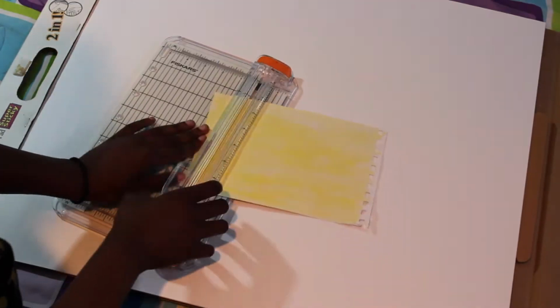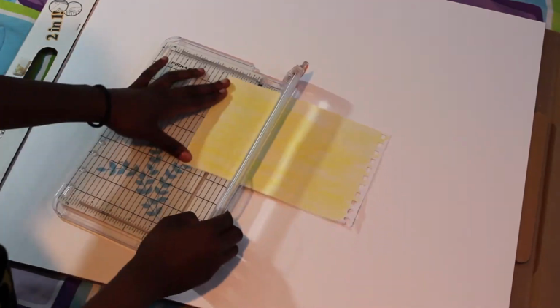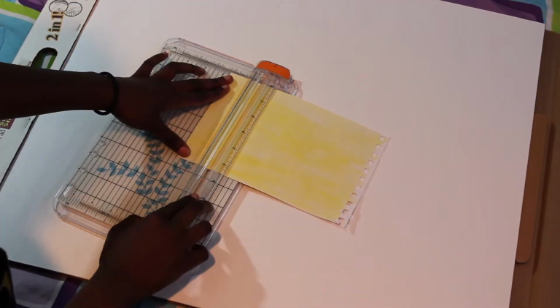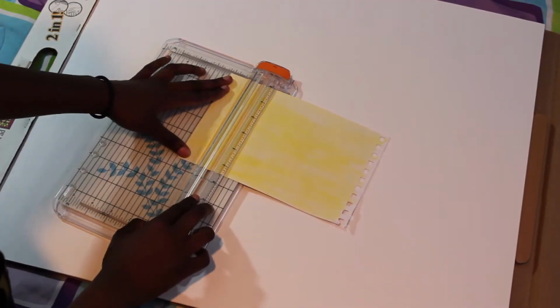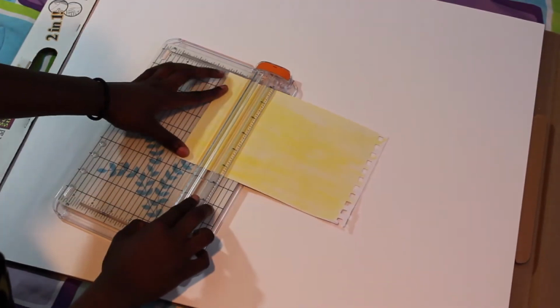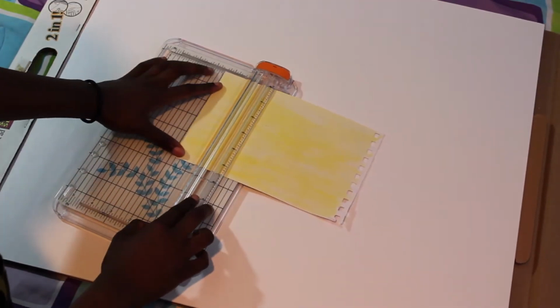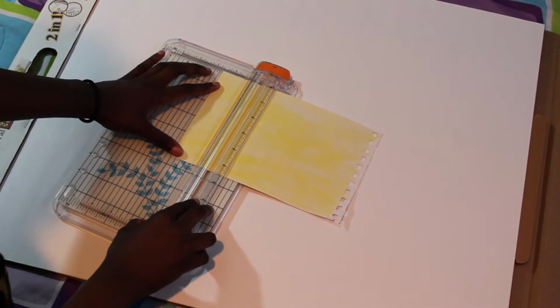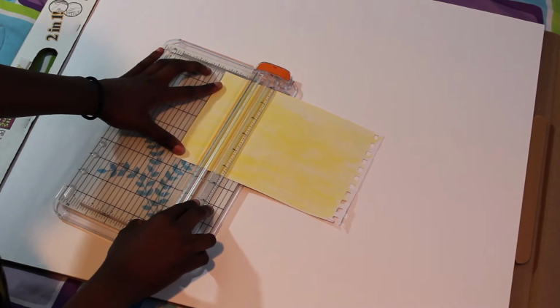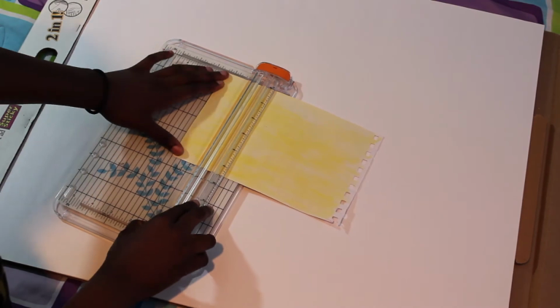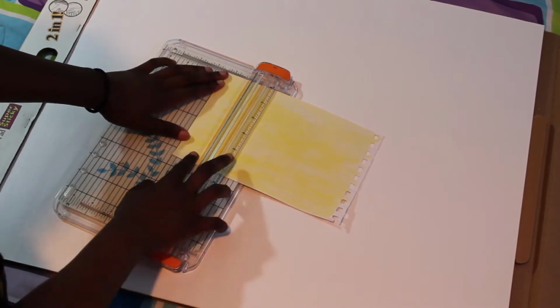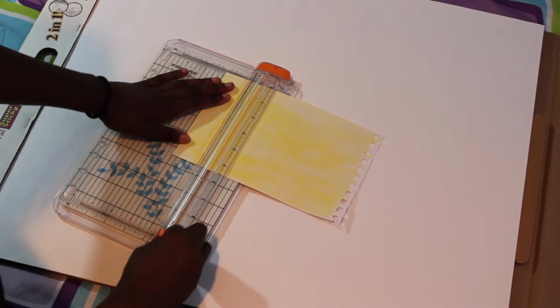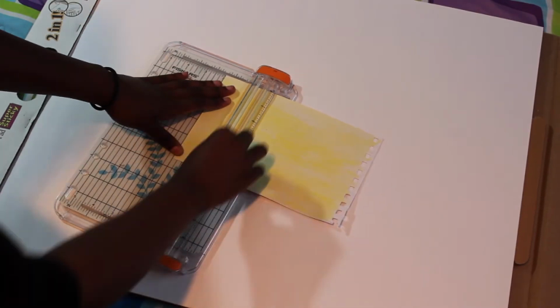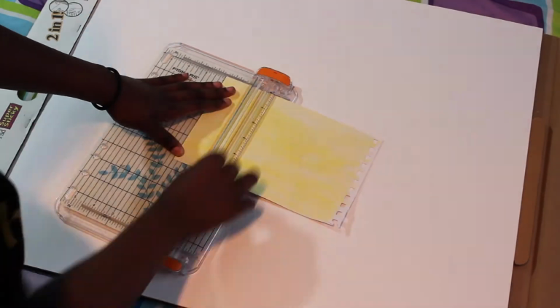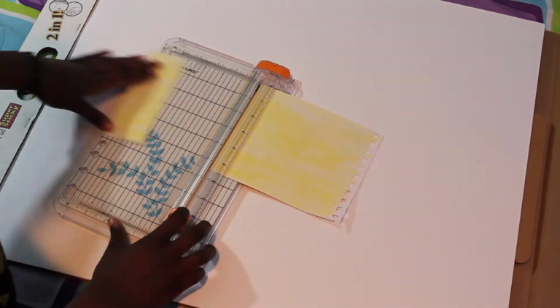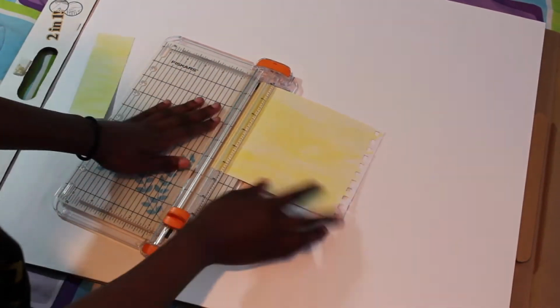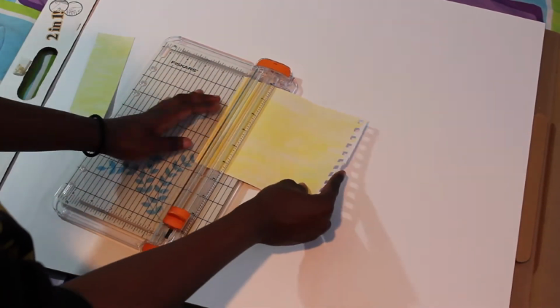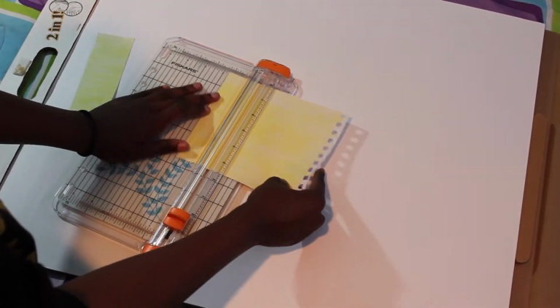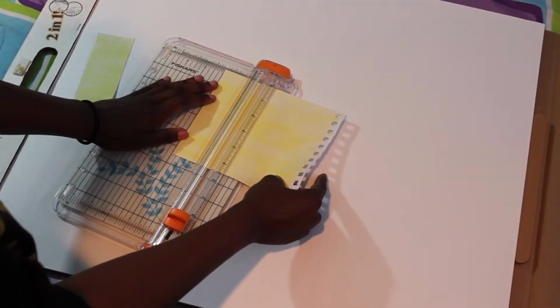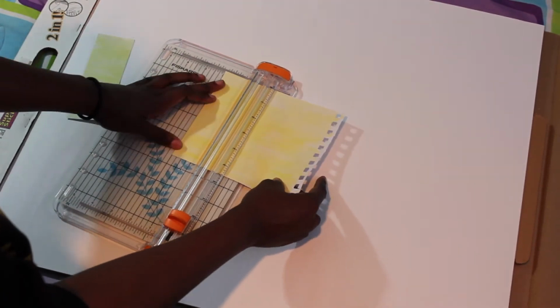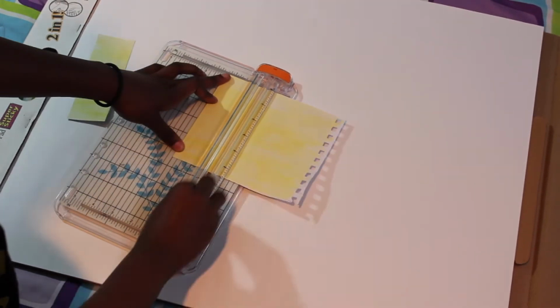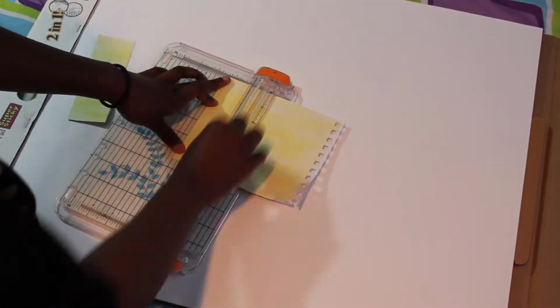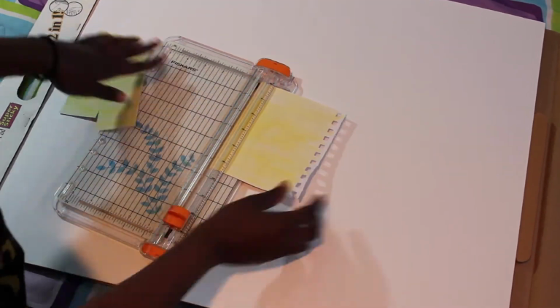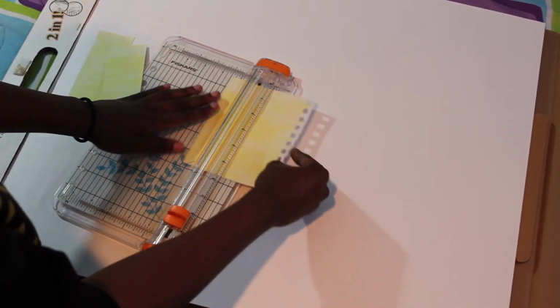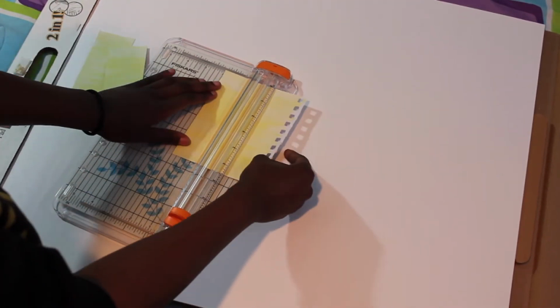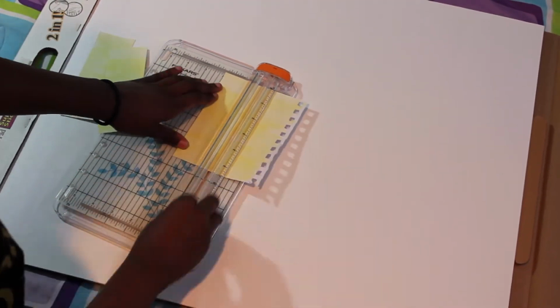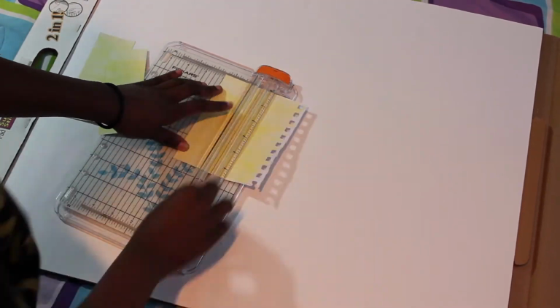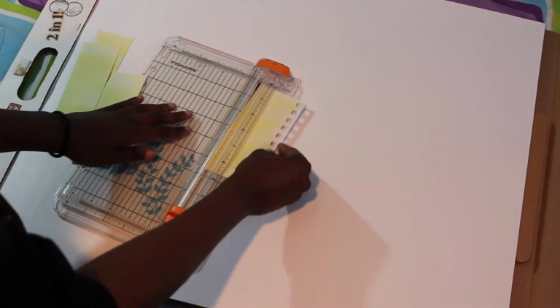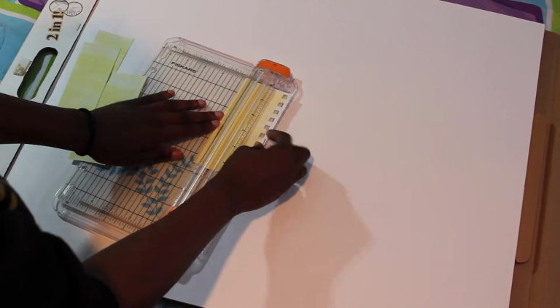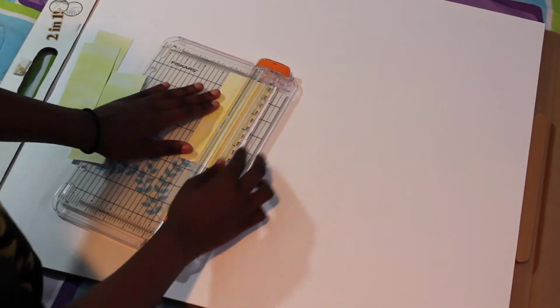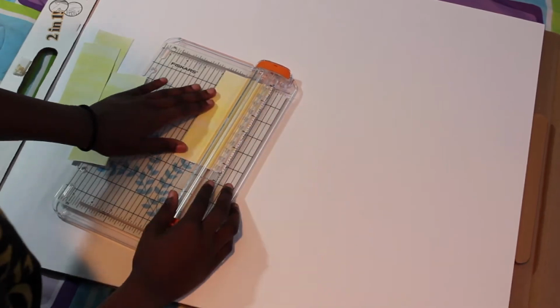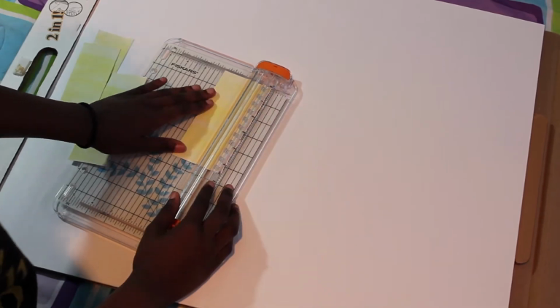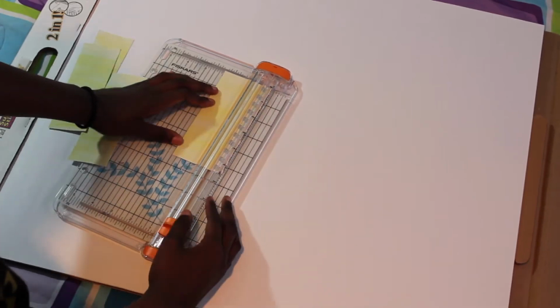Once my paper was all dry, I took it to the paper cutter and cut them into strips that were about 2 inches tall. You can also use your scissors for this.